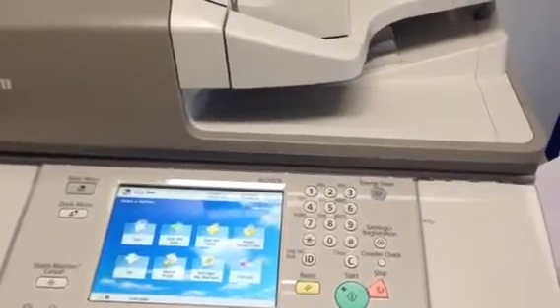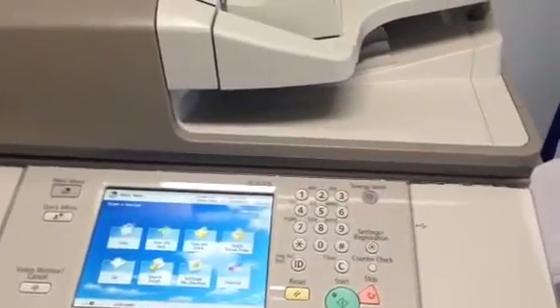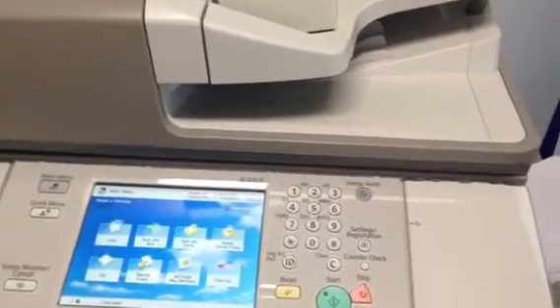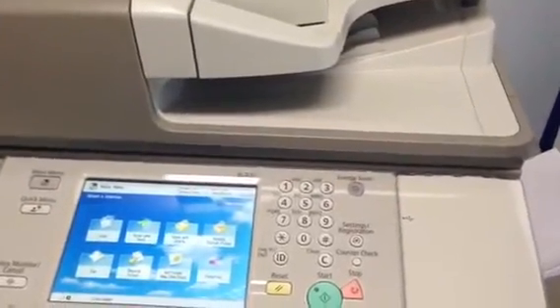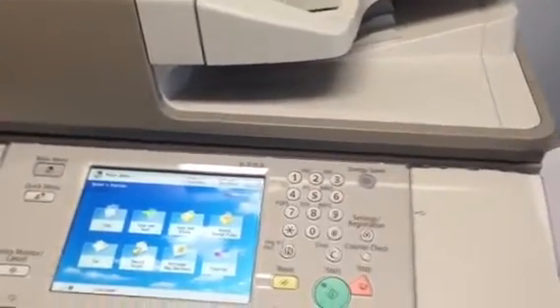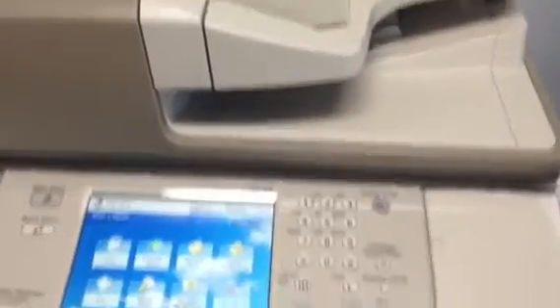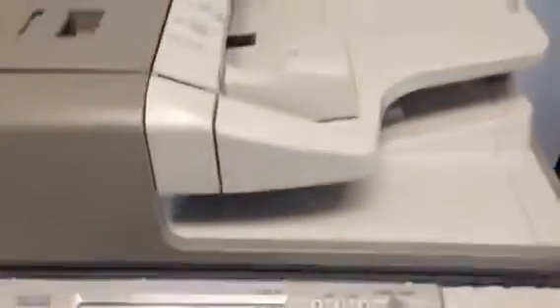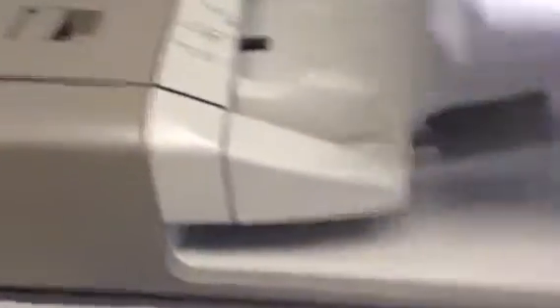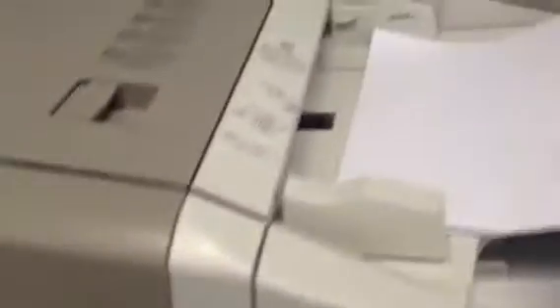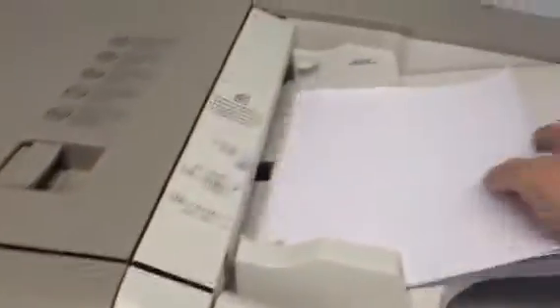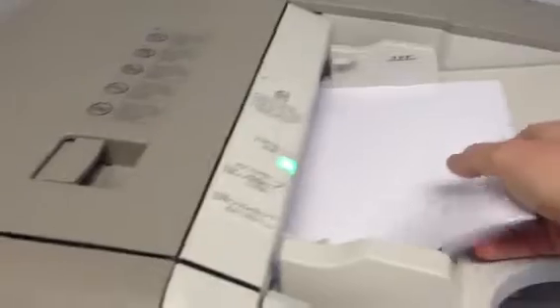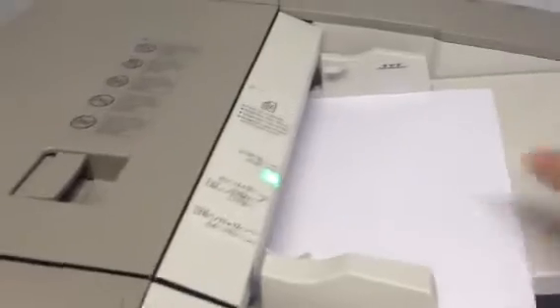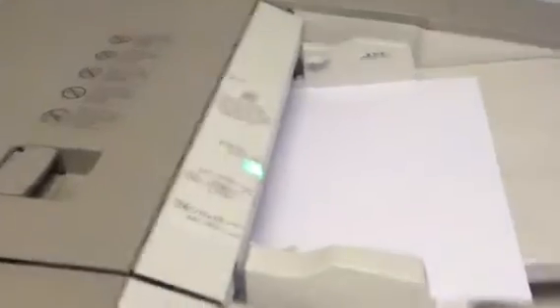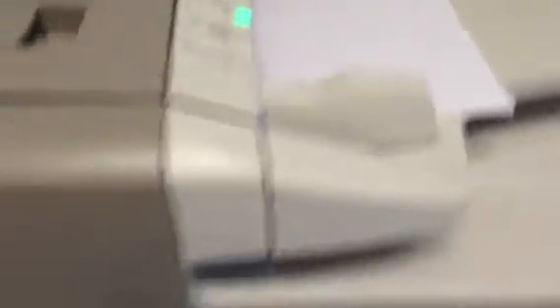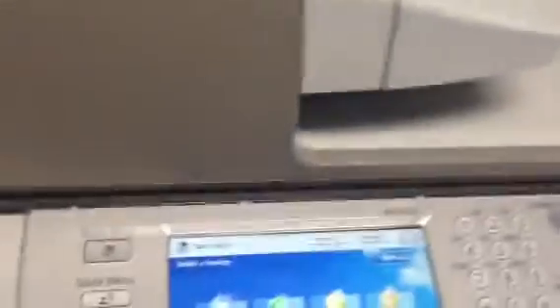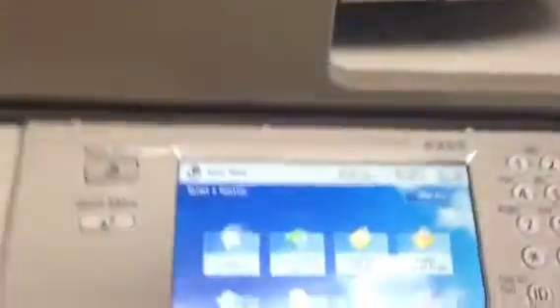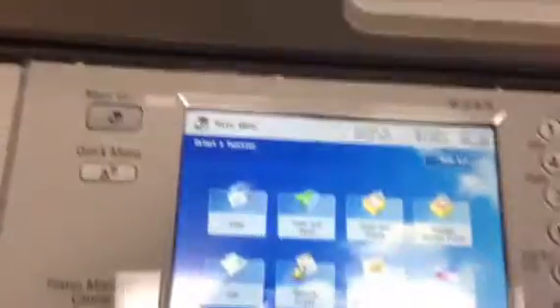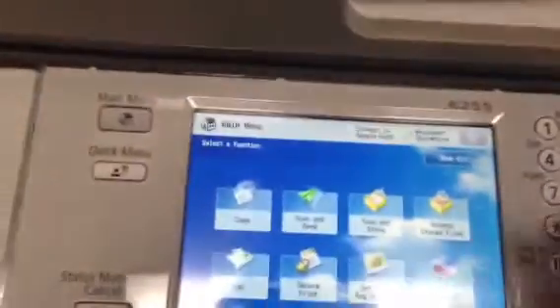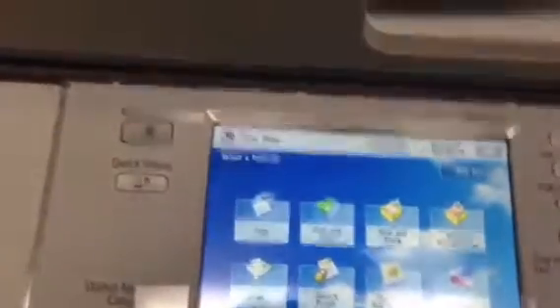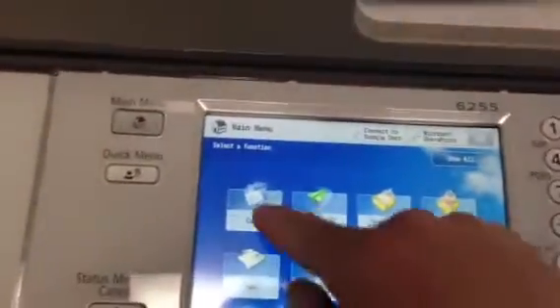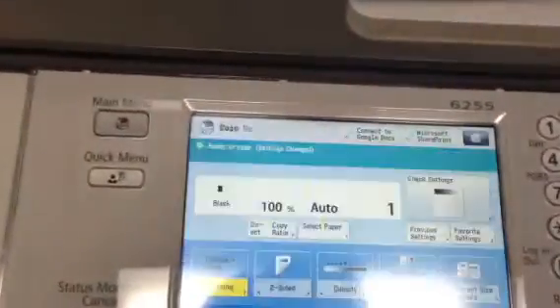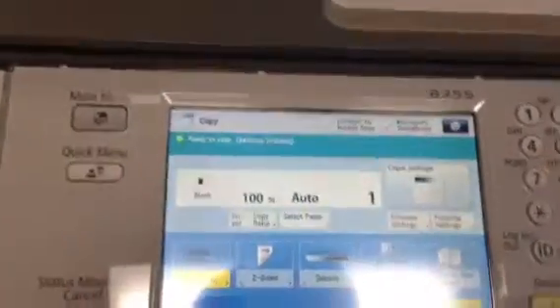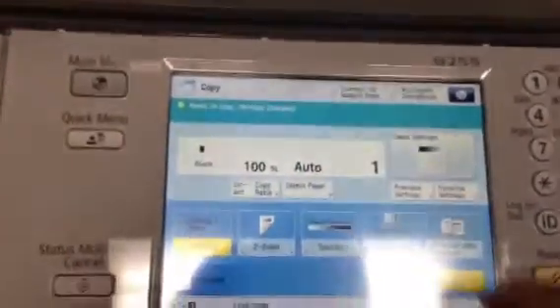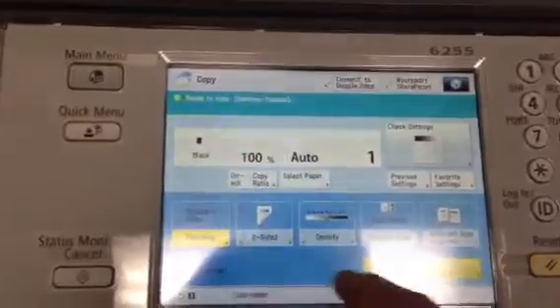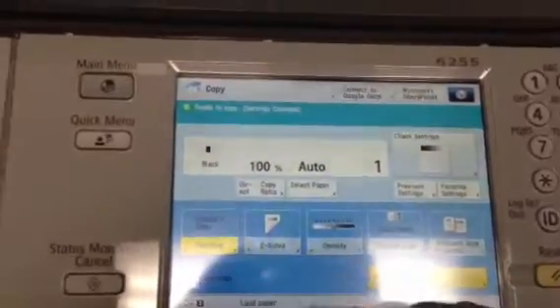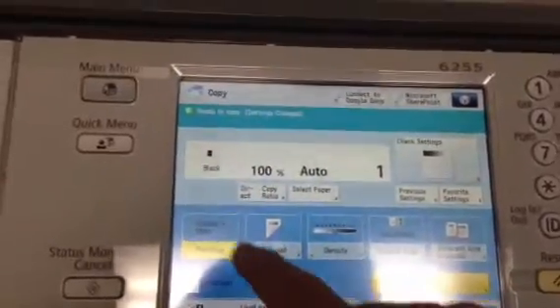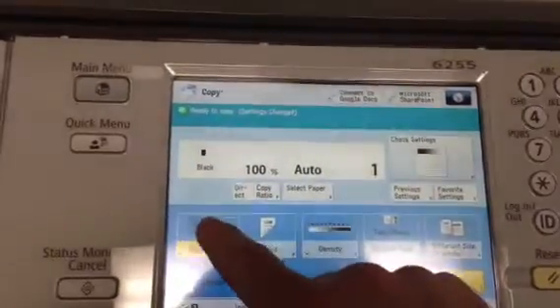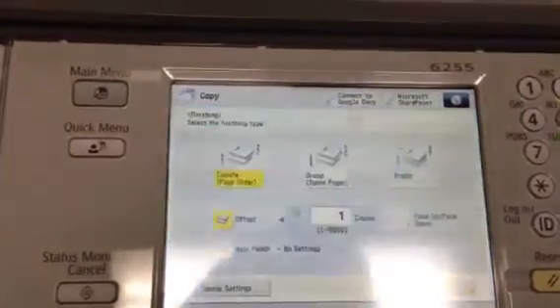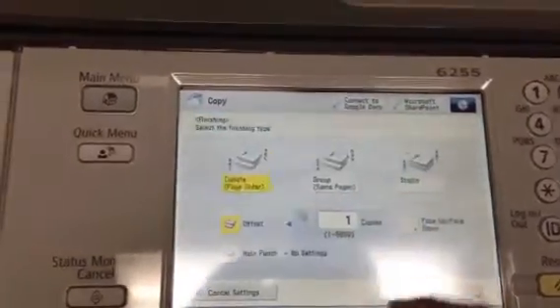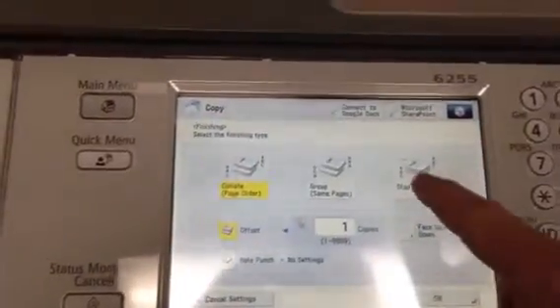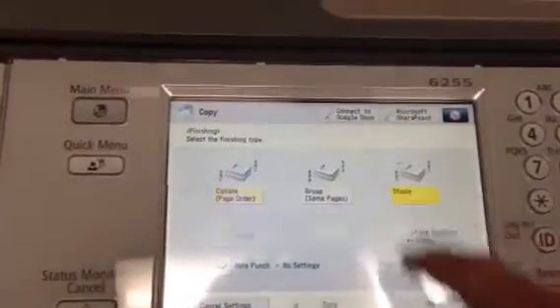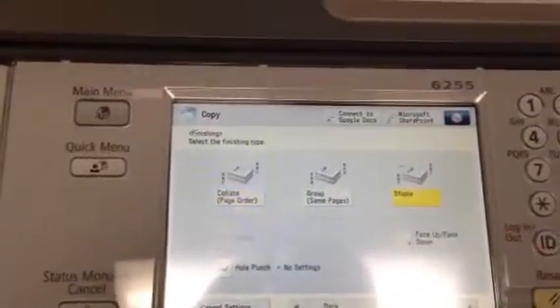To do a stapling job on a Canon Image Runner Advance, put your documents in the Doc Feeder. Go to the home screen, choose Copy. You're going to go to Finishing. You're going to choose Stapling.